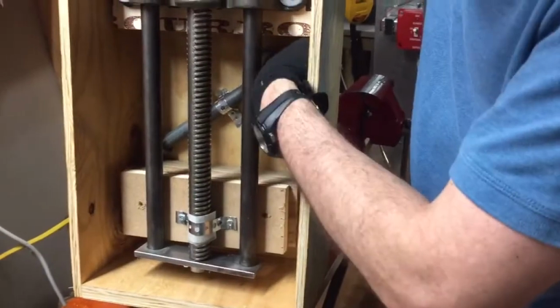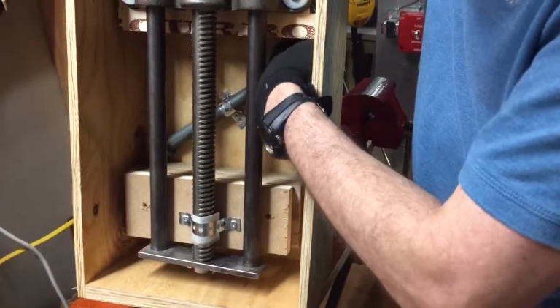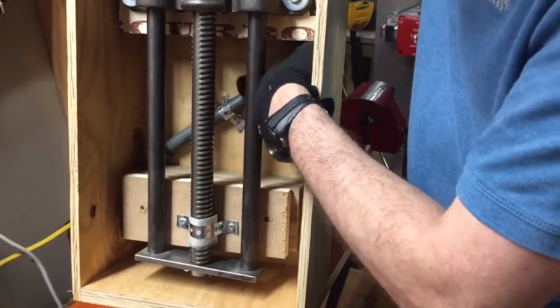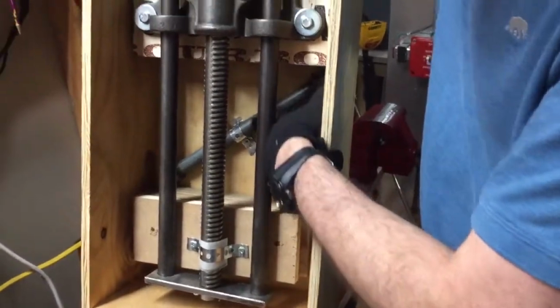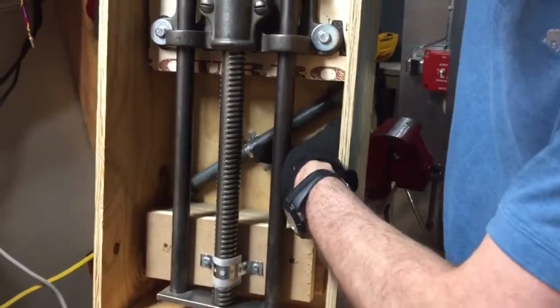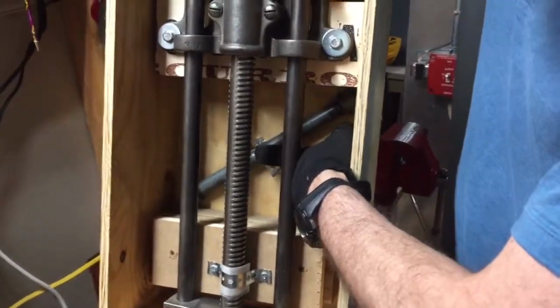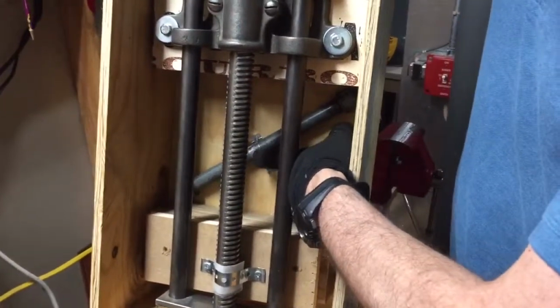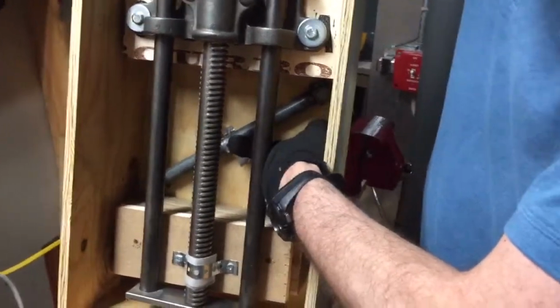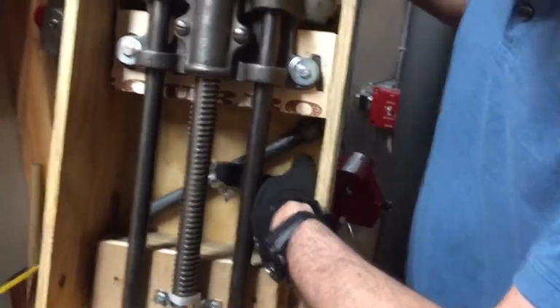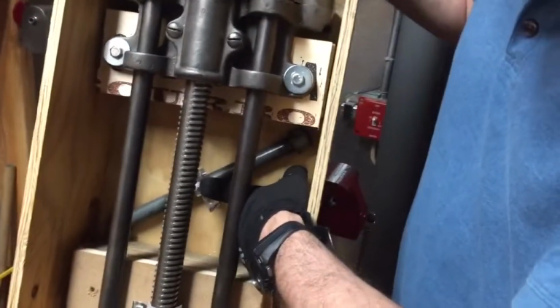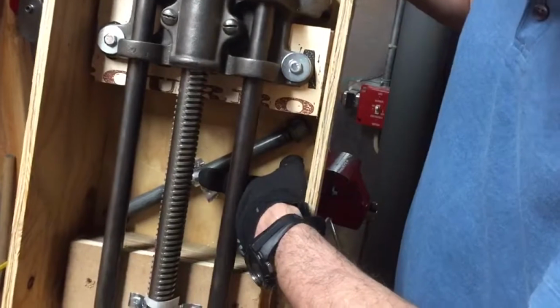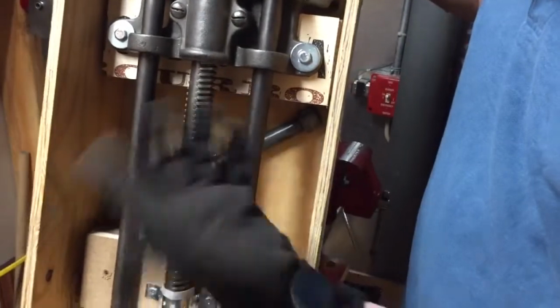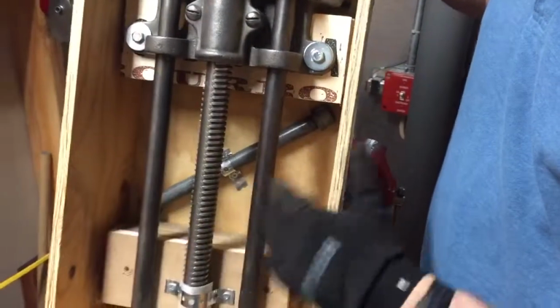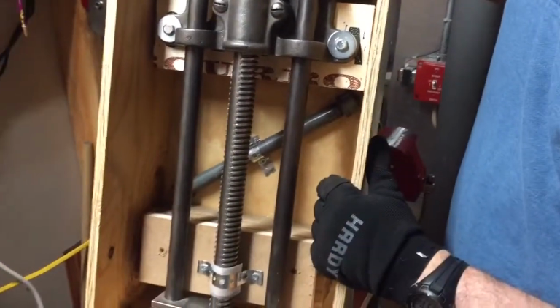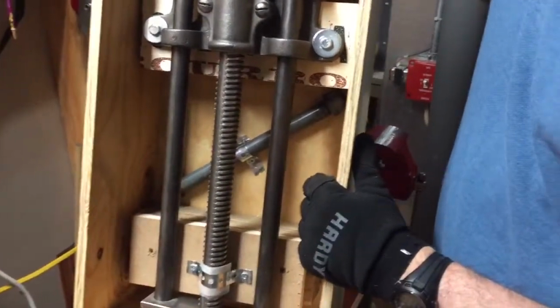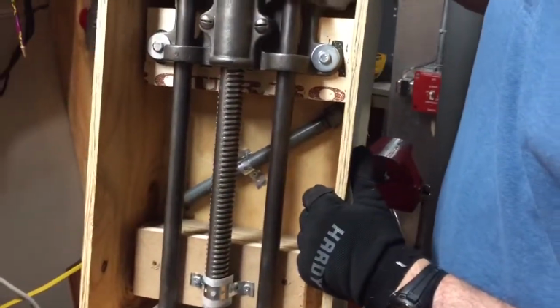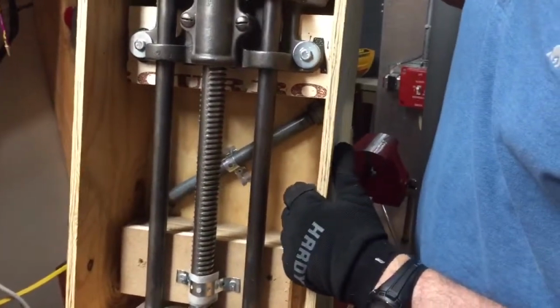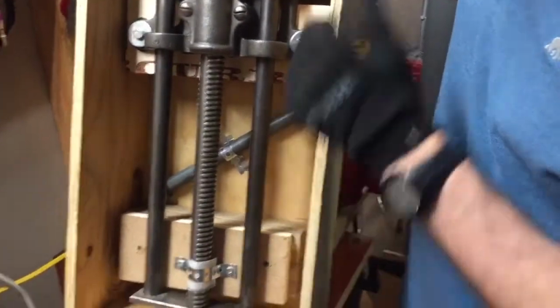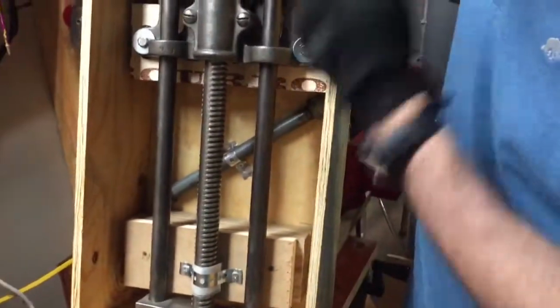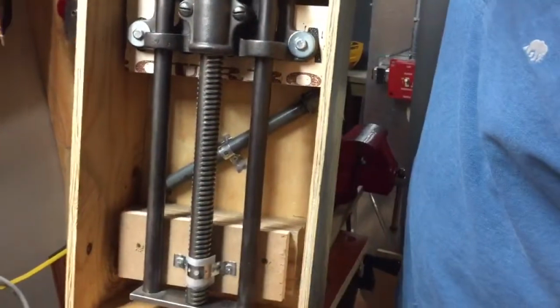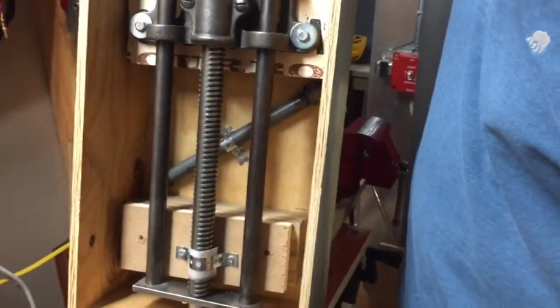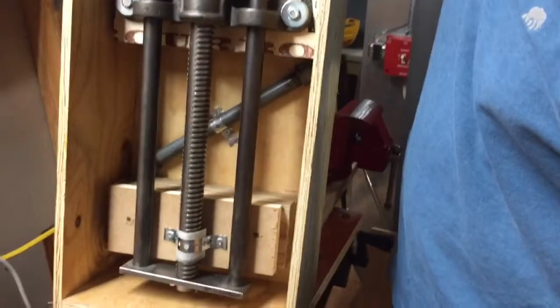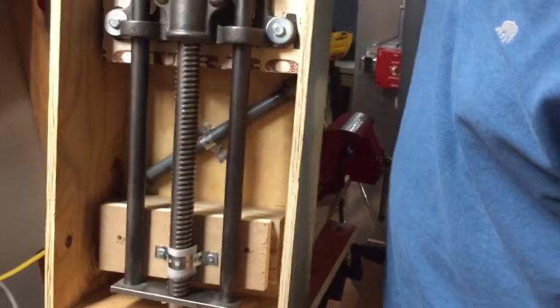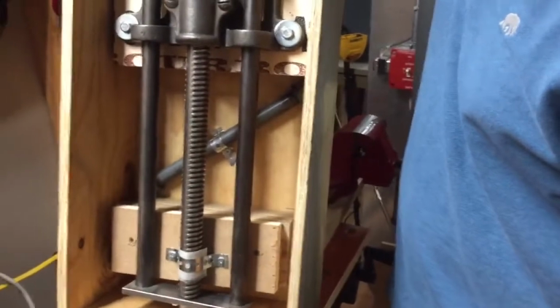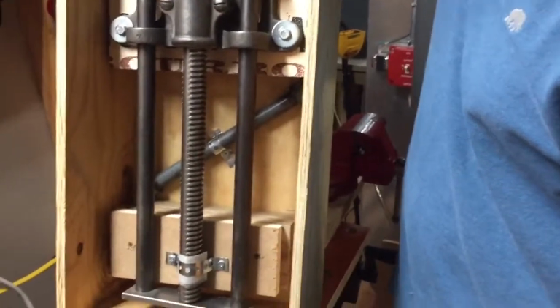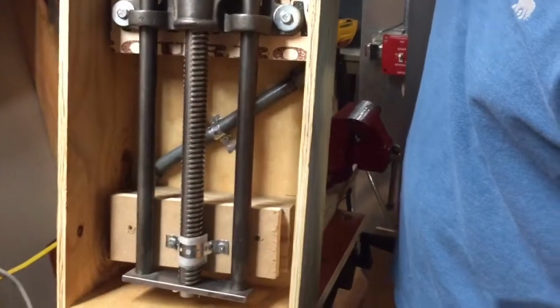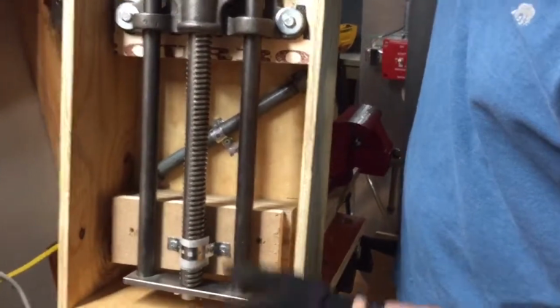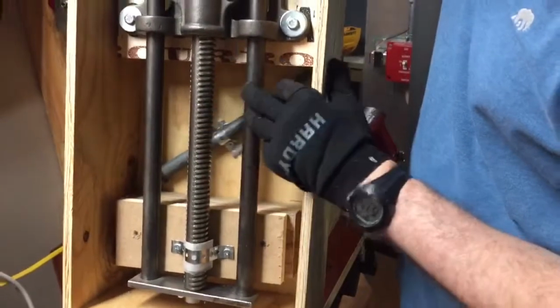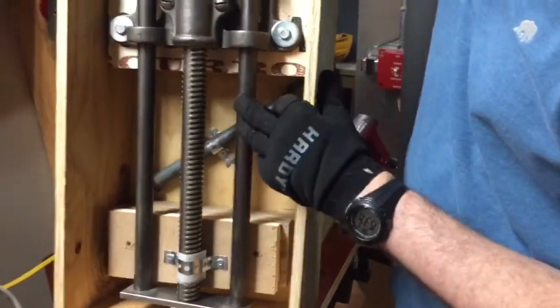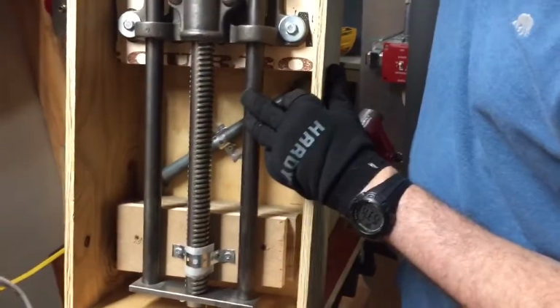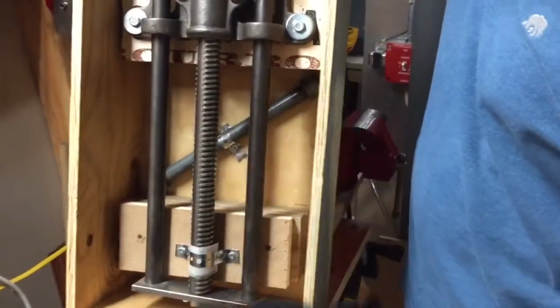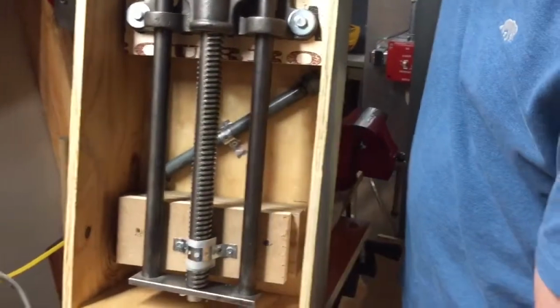Same for the handle. This is a metal handle, so I didn't mind using hanger tape on it. If it was a different type of handle, I would probably do it a little bit differently, but this is fine for the purposes here.